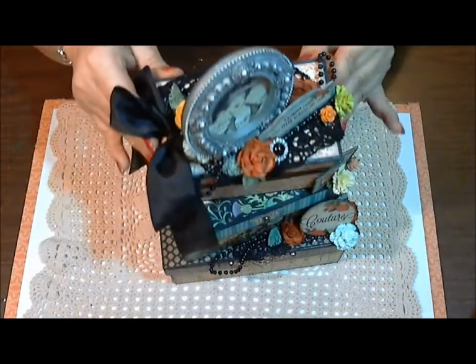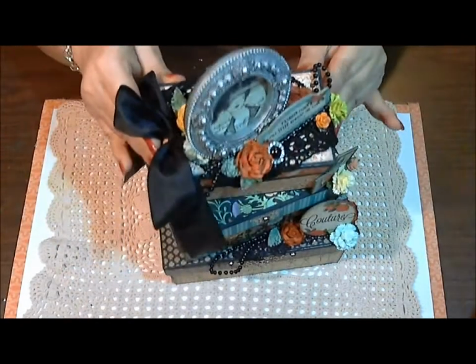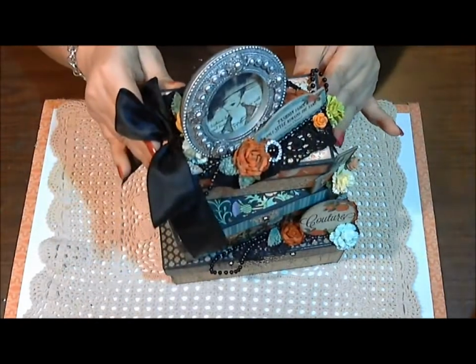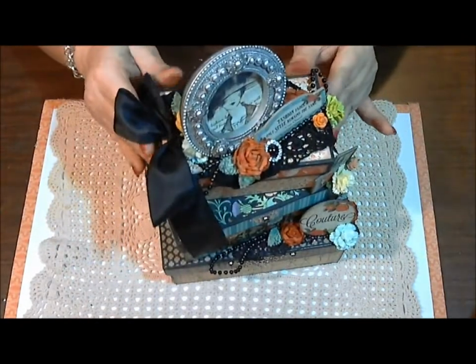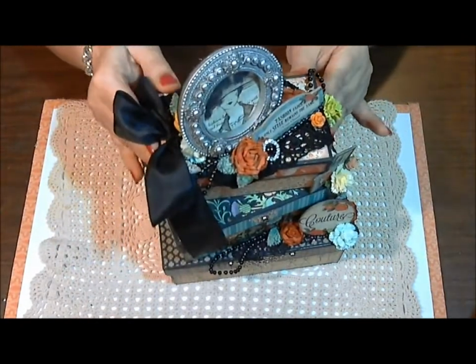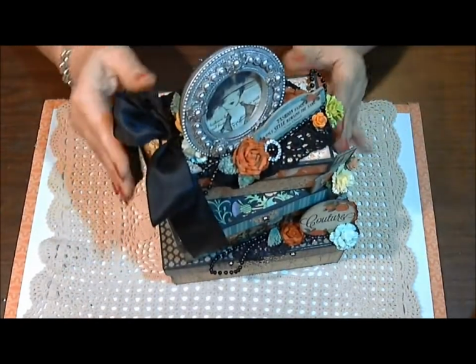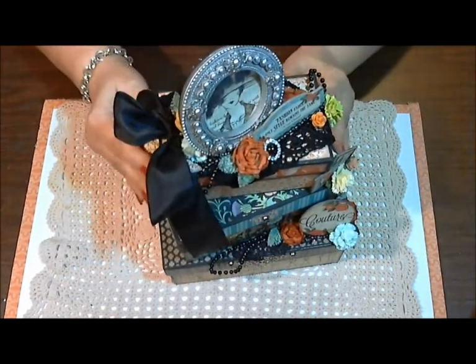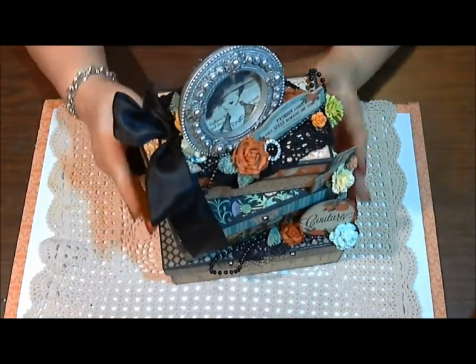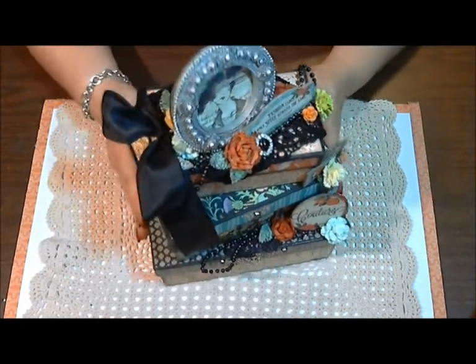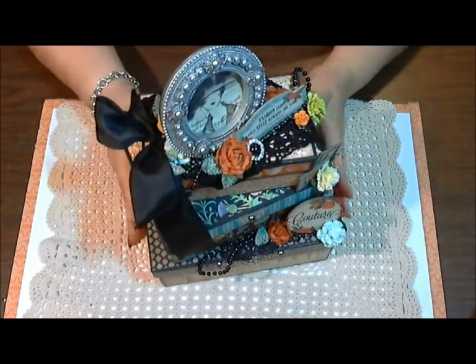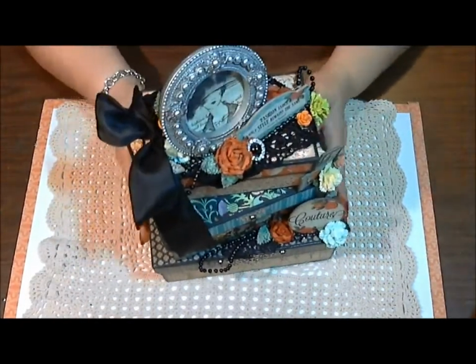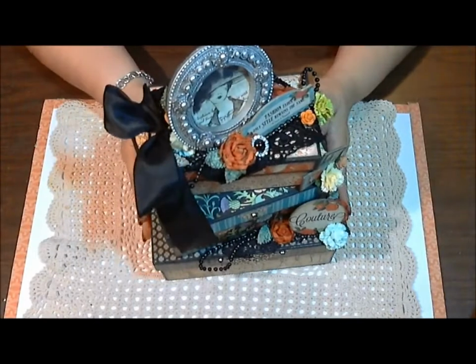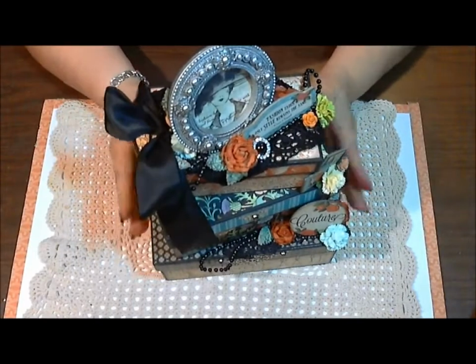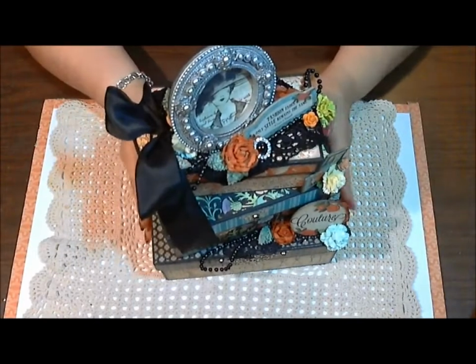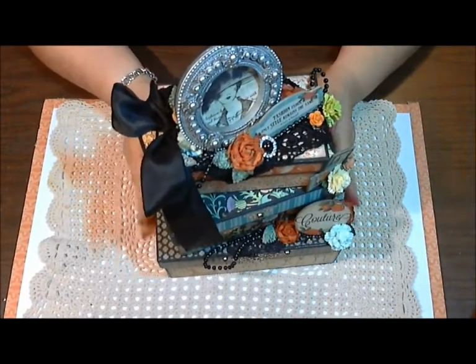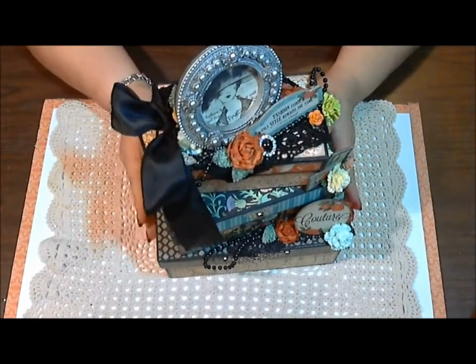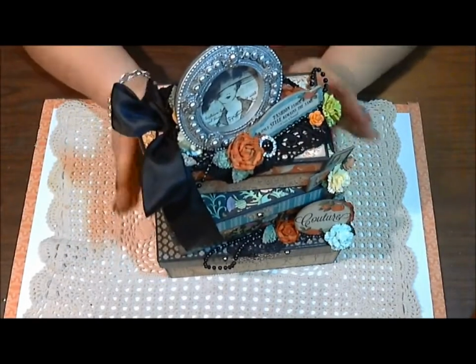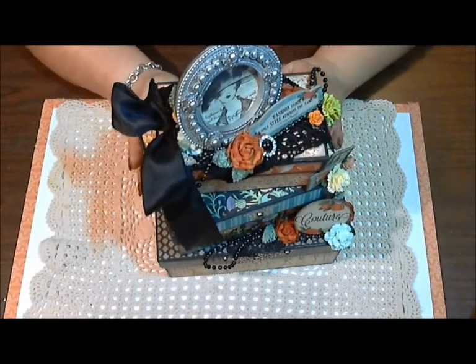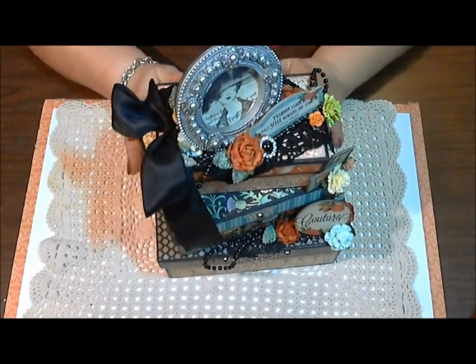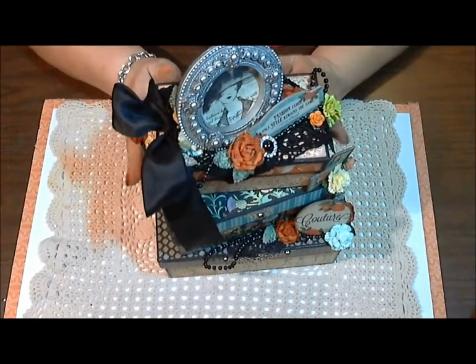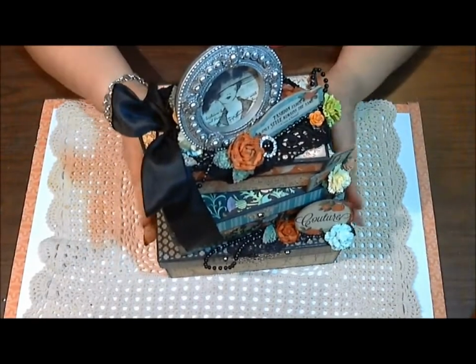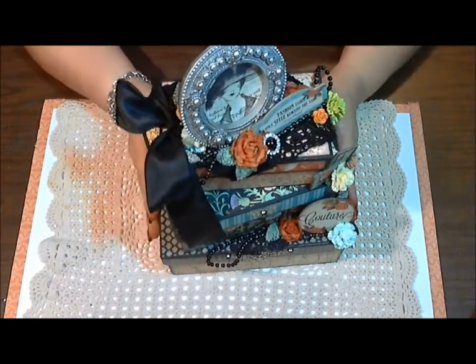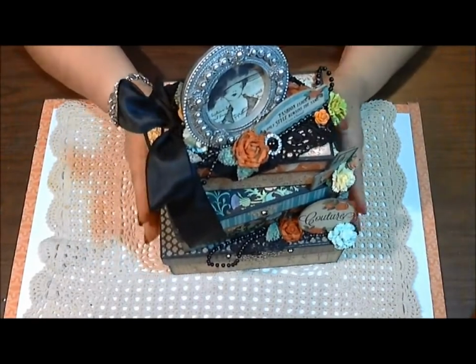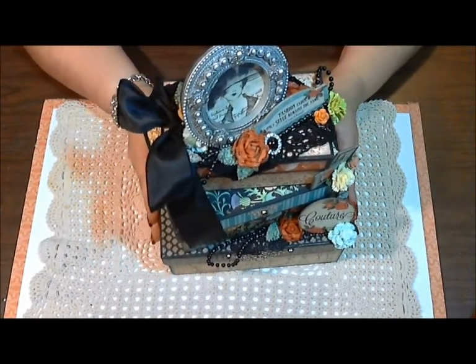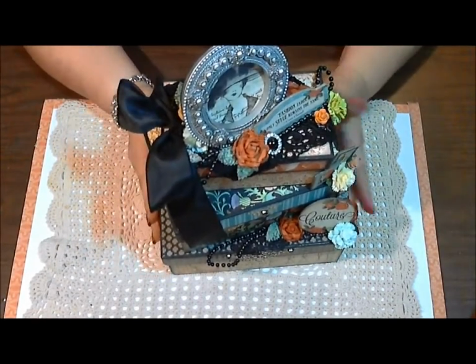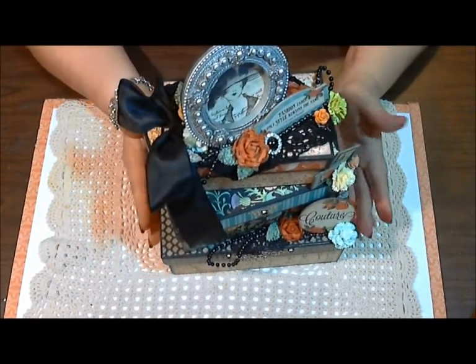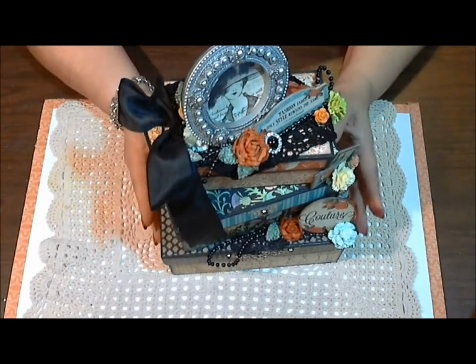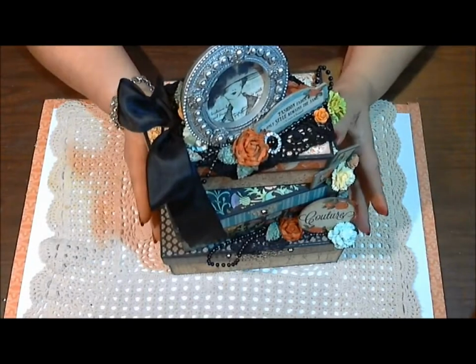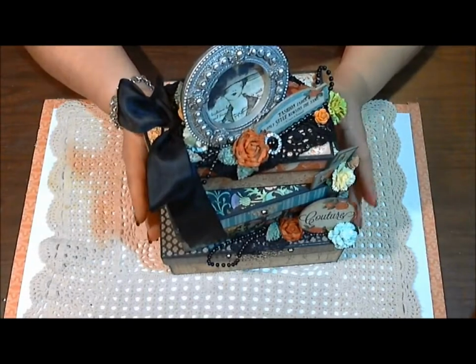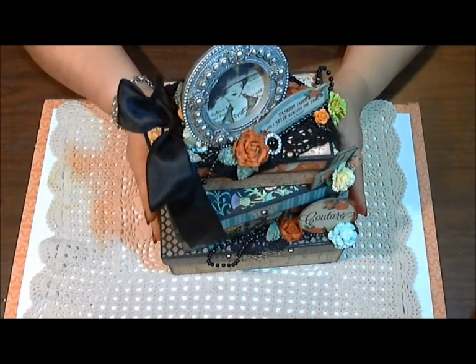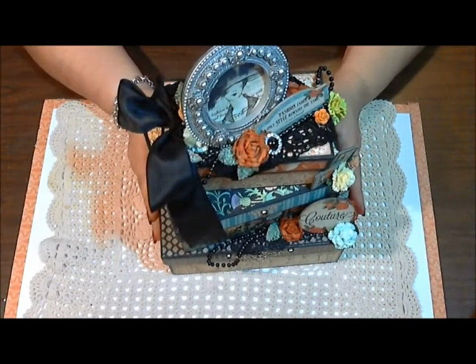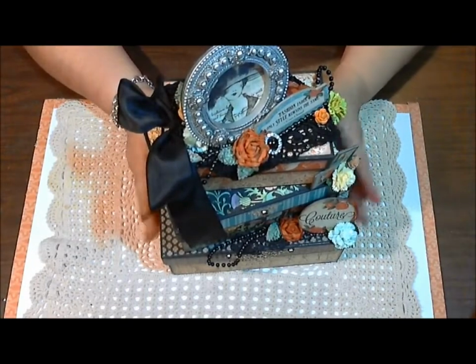I could put lots of little pretties here and then just keep this on my desk or displayed very beautifully.